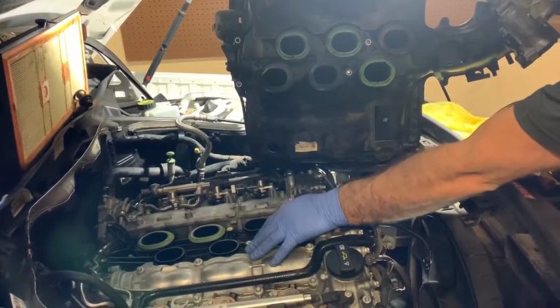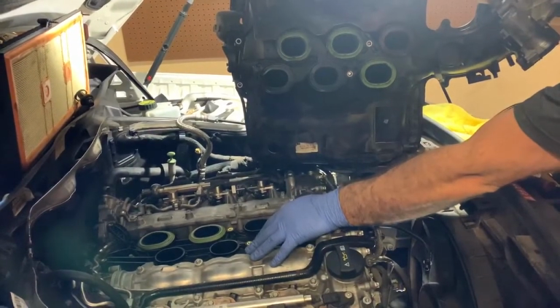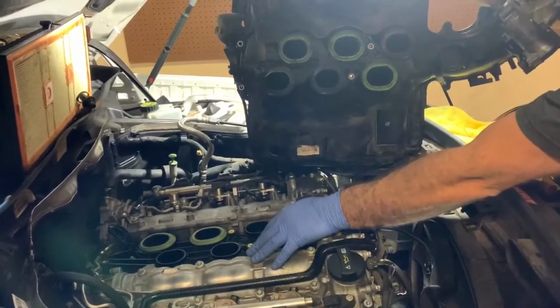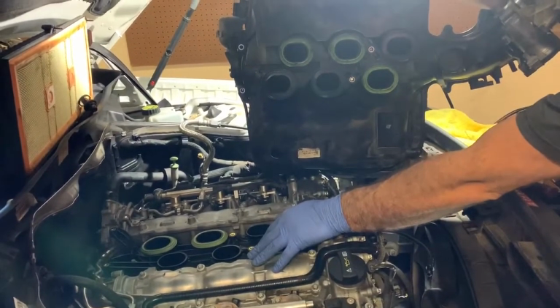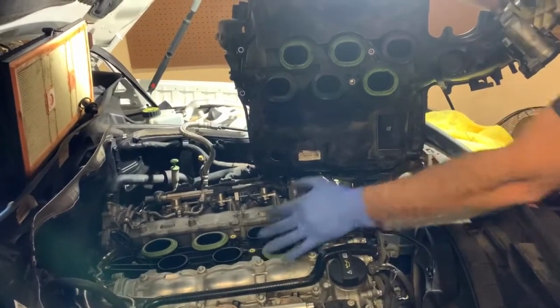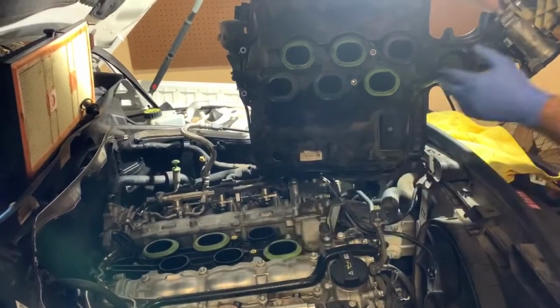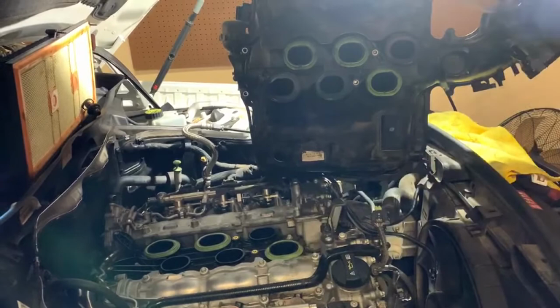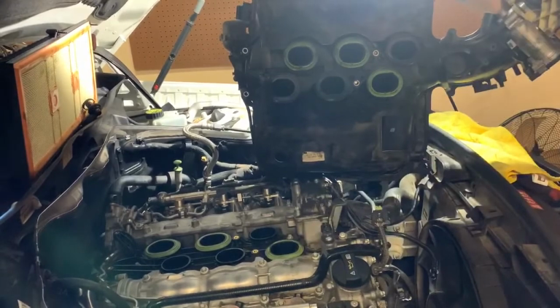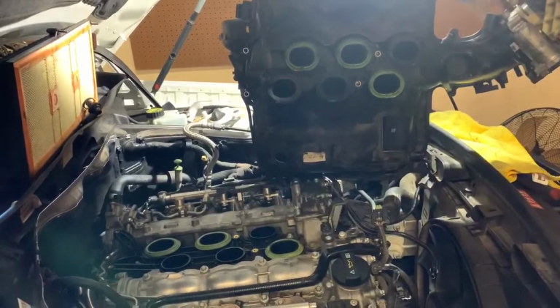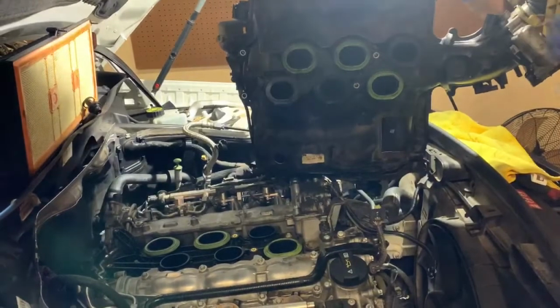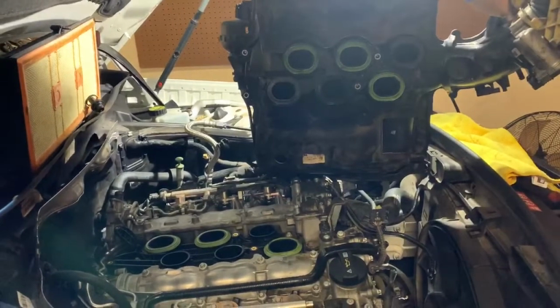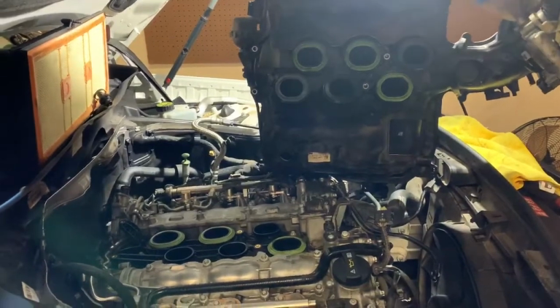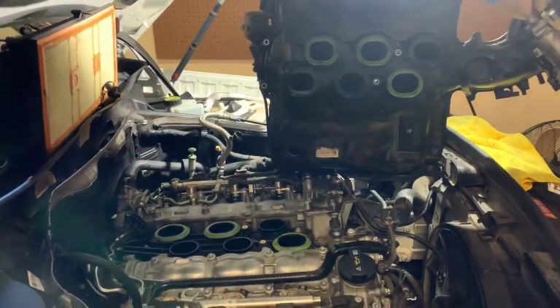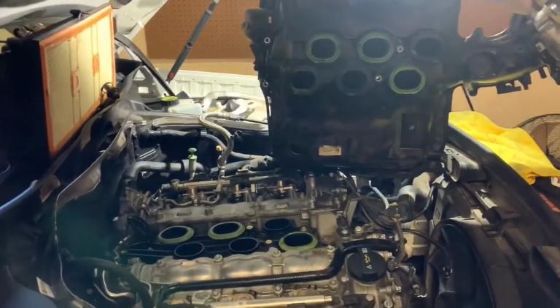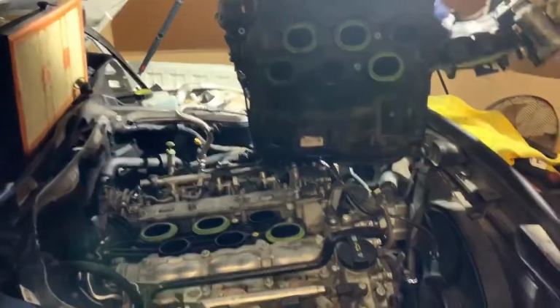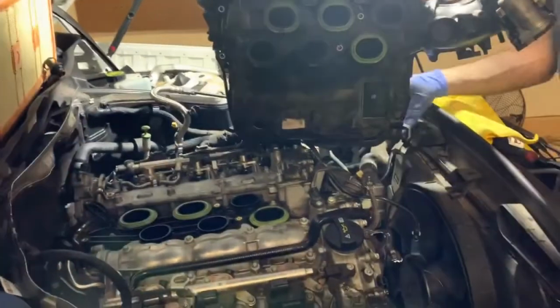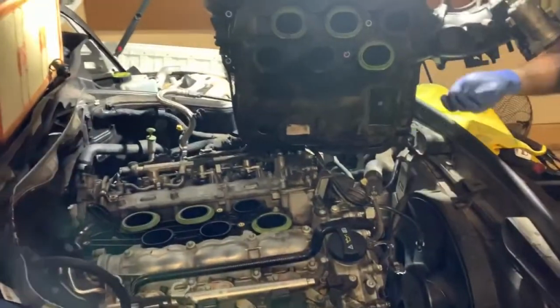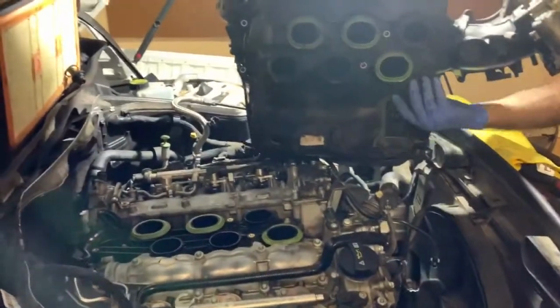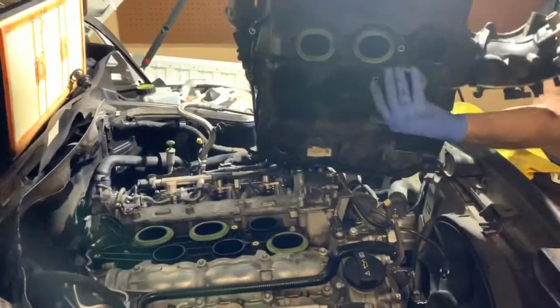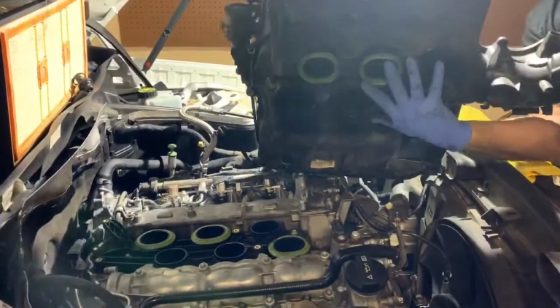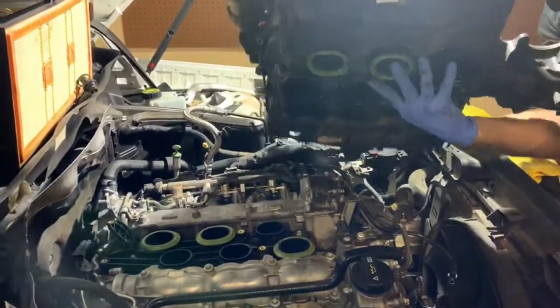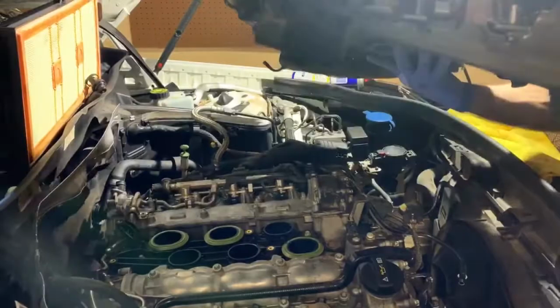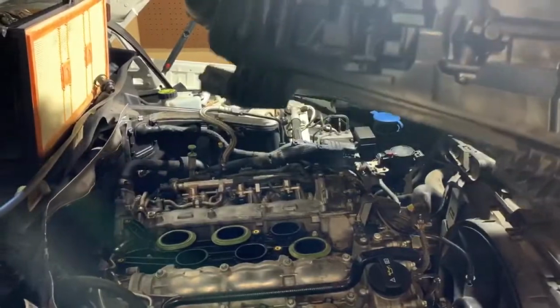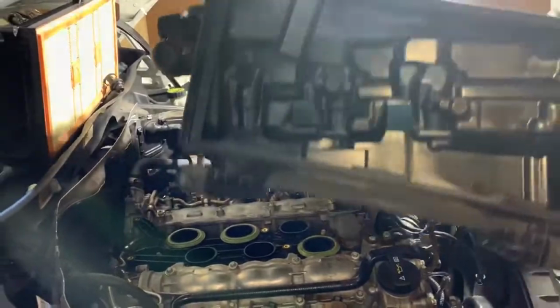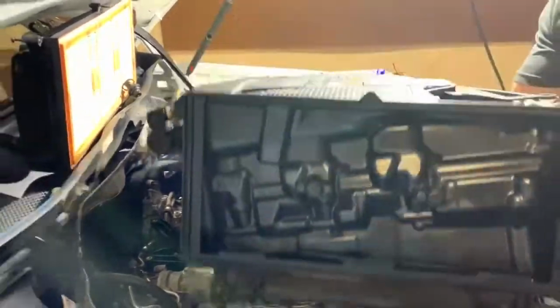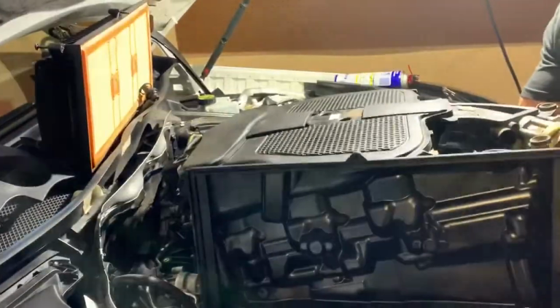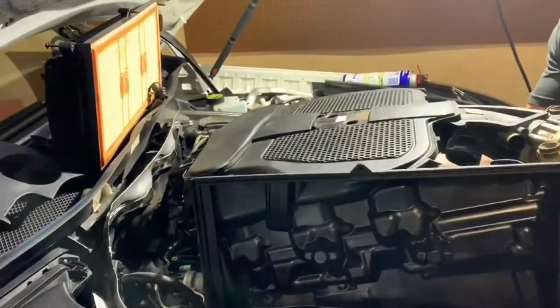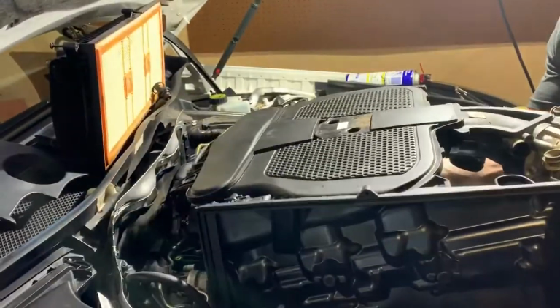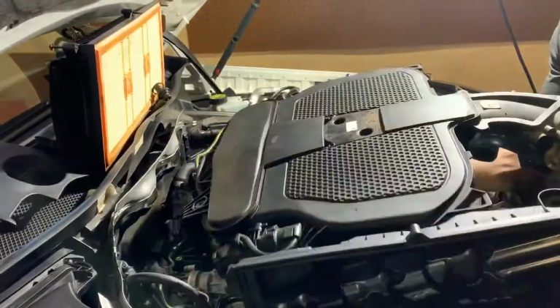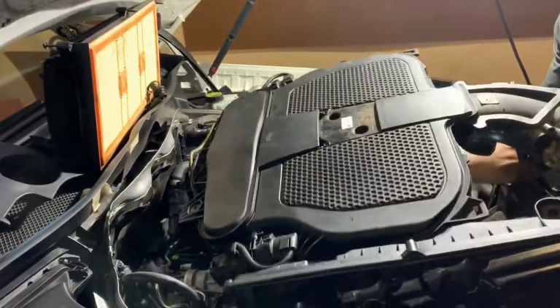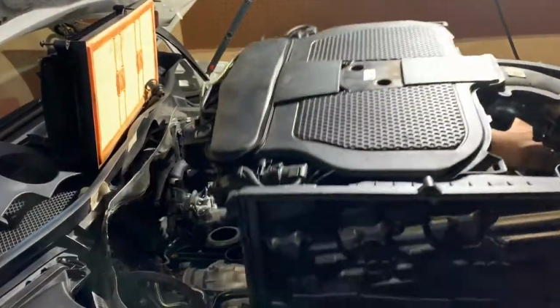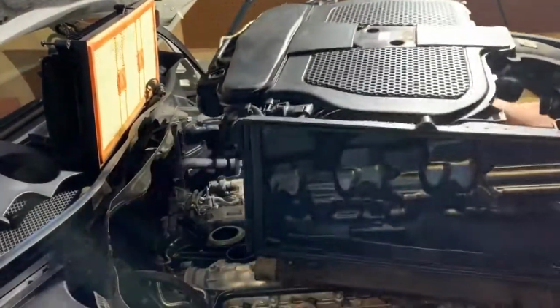We're going to be nicely and easily fitting this on the top. Now, things to know about the intake manifold — this is very important — to get this intake manifold off you have to go through quite a few steps.